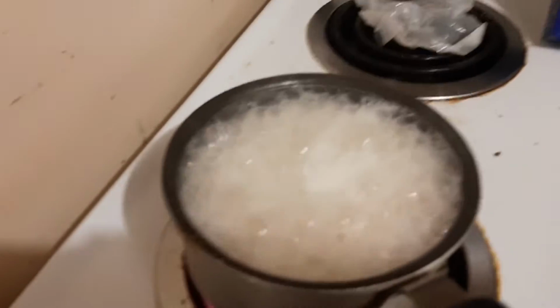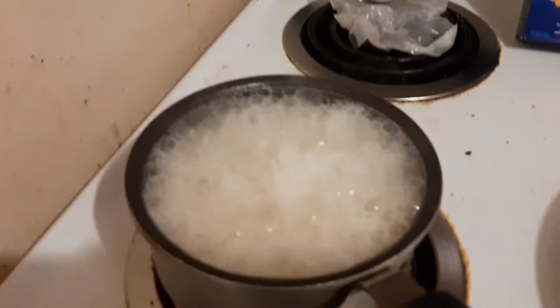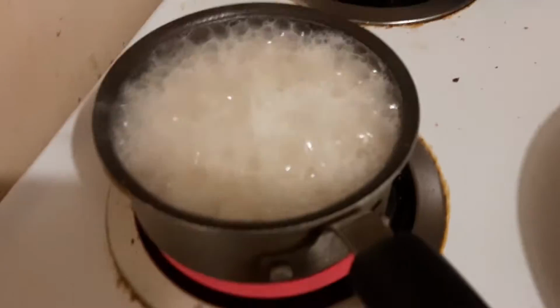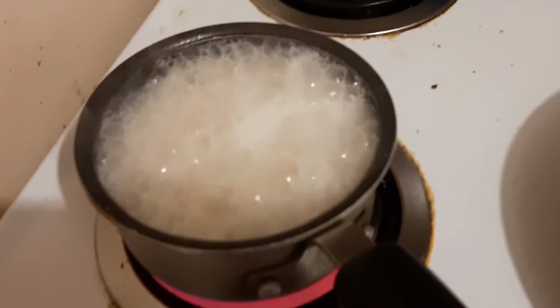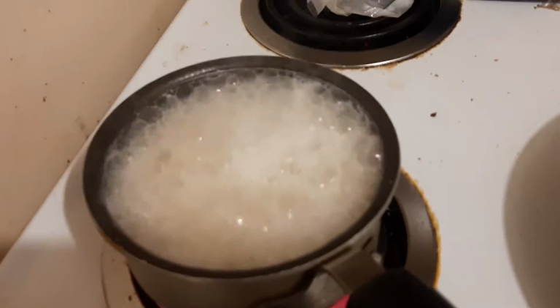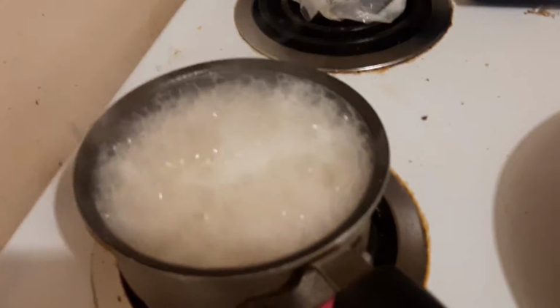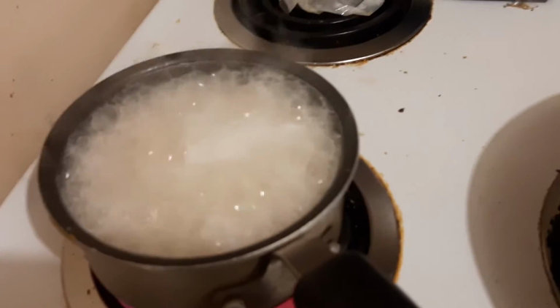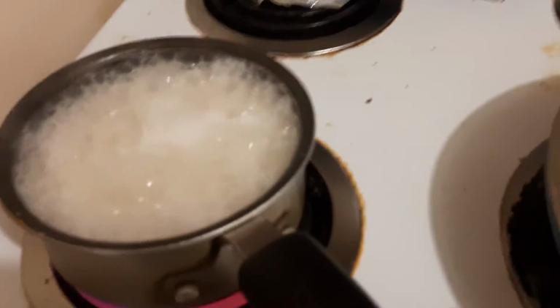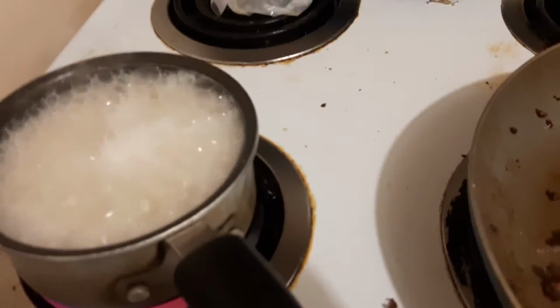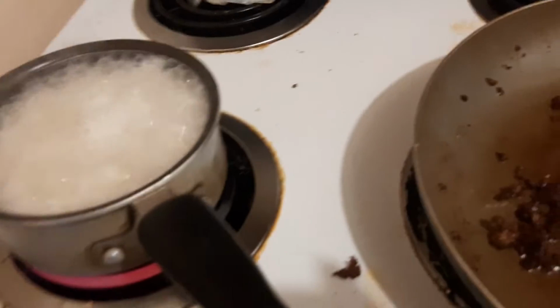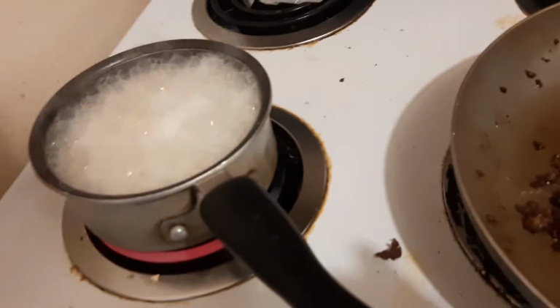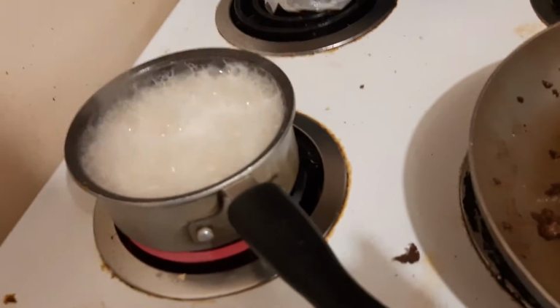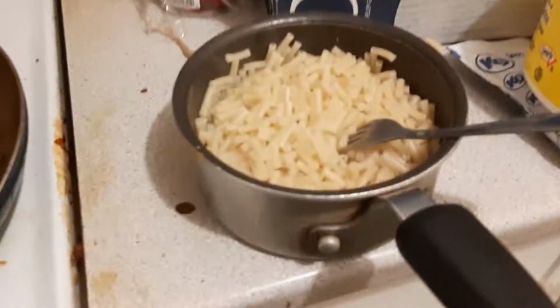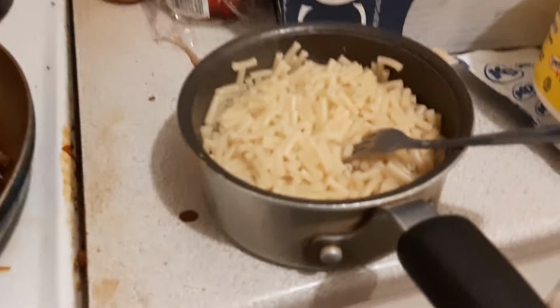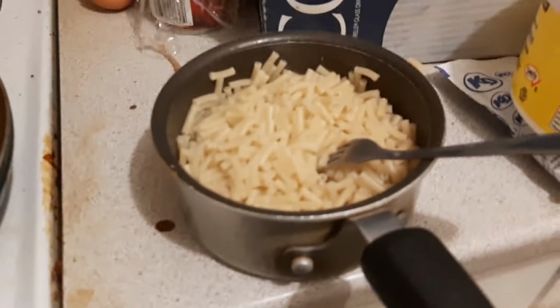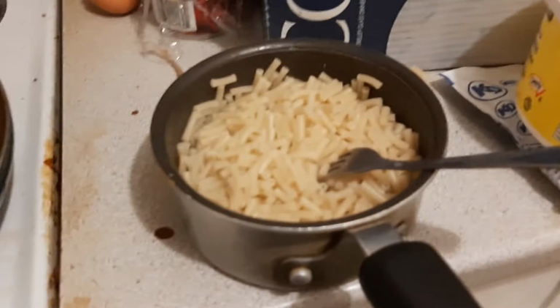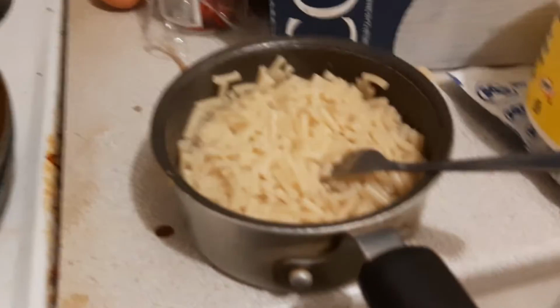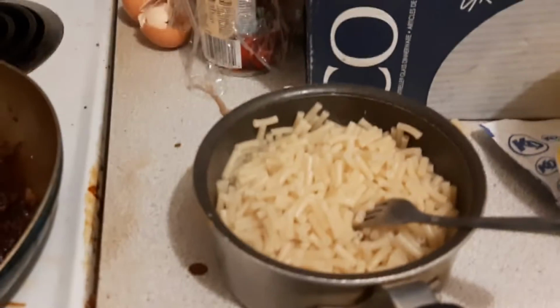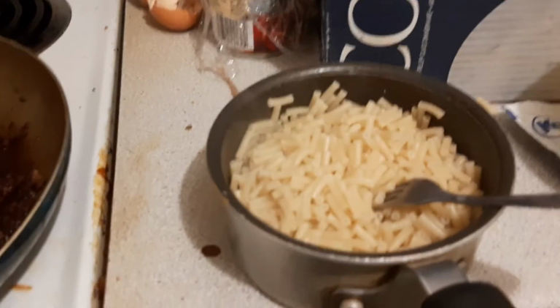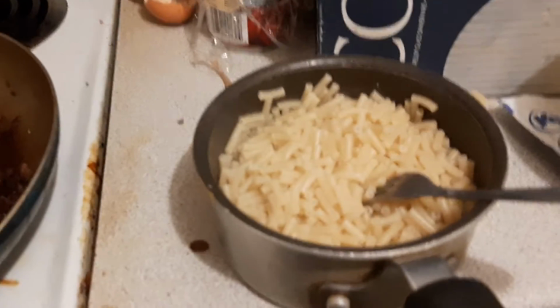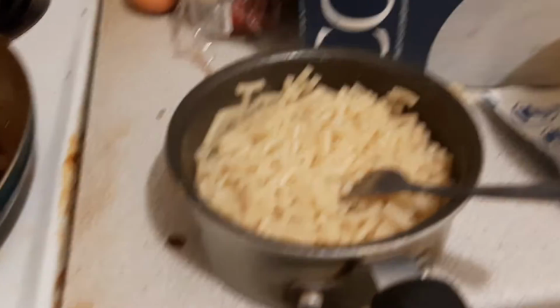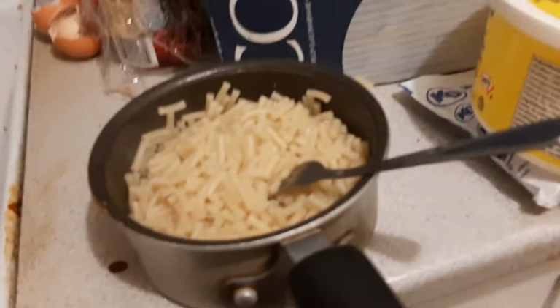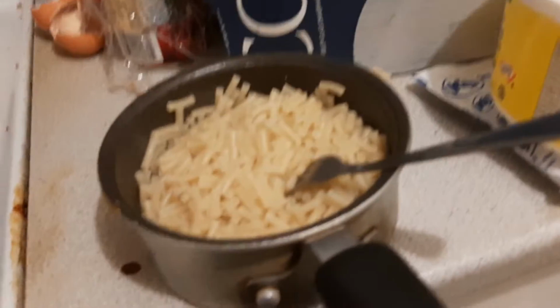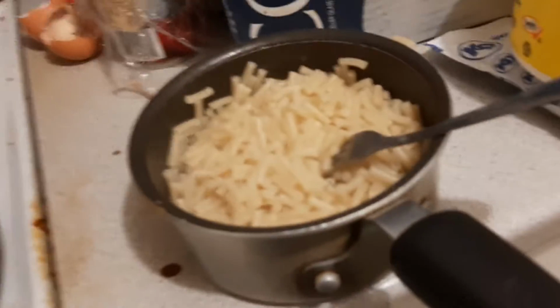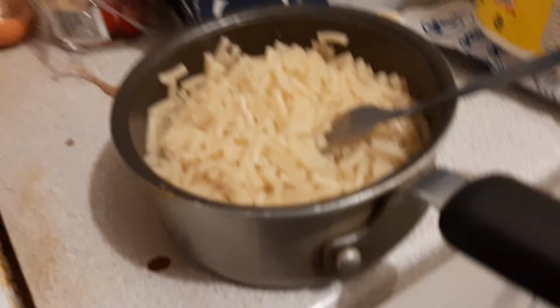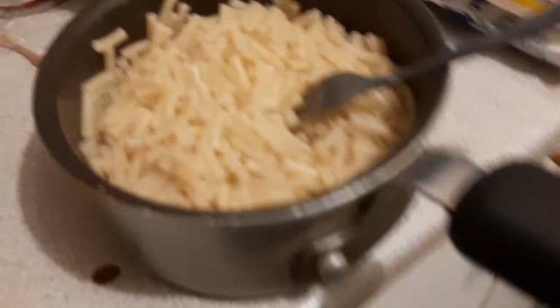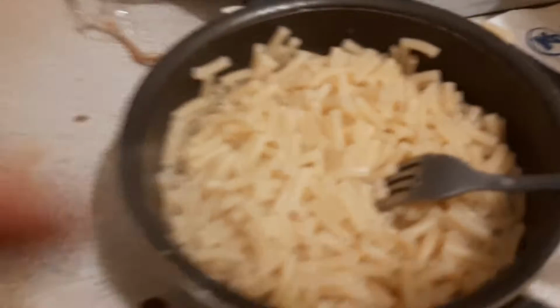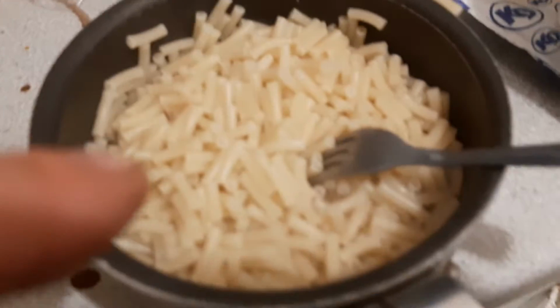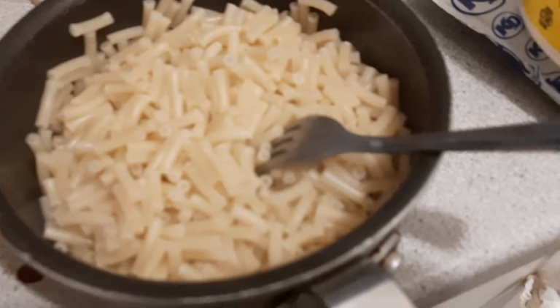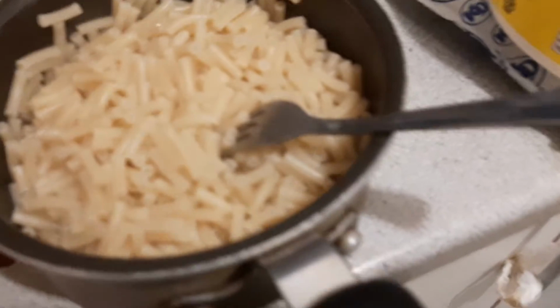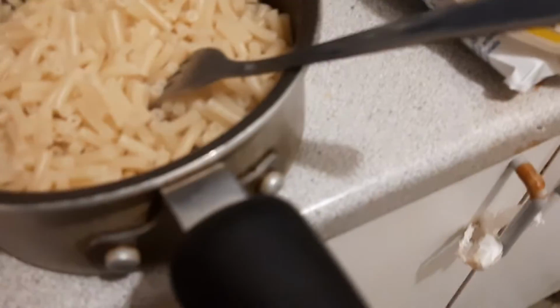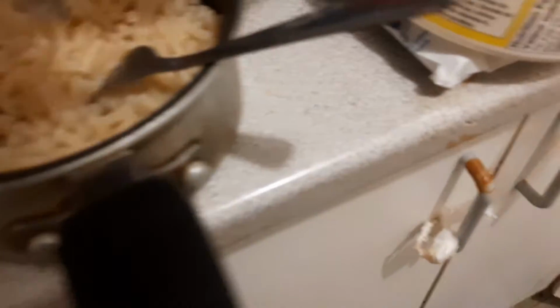We are just going to take a little break and we will be right back. Welcome back to Cooking with Matty Roth. During the break, I strained the water from the noodles.